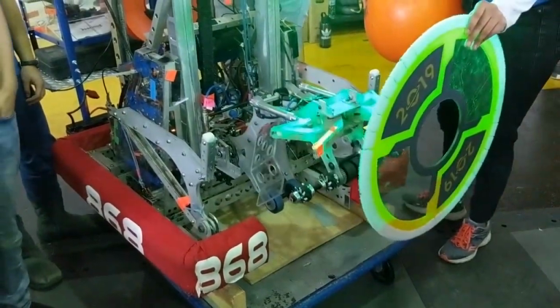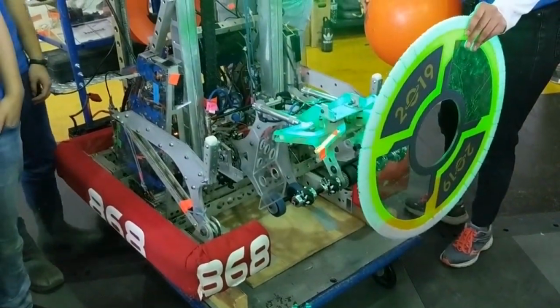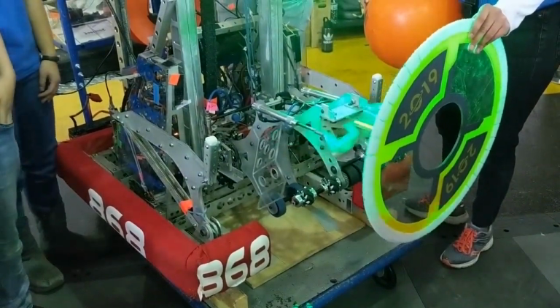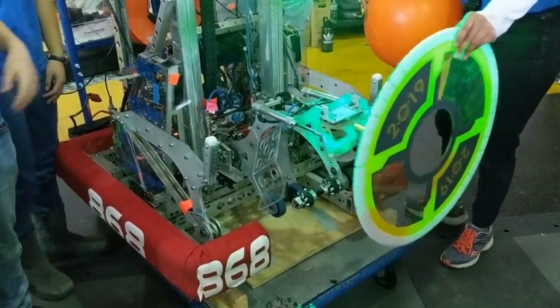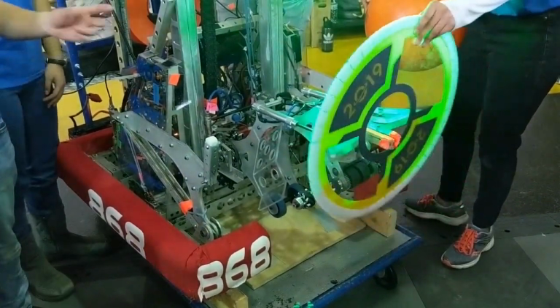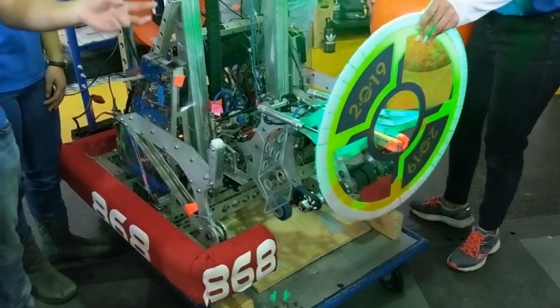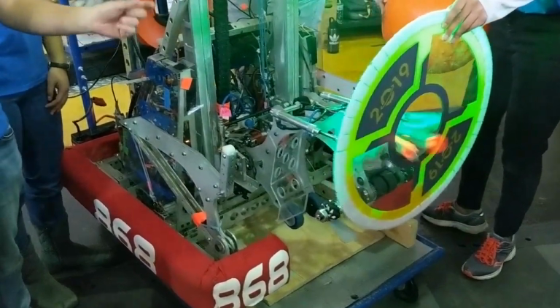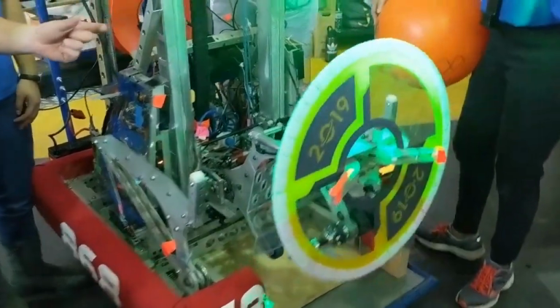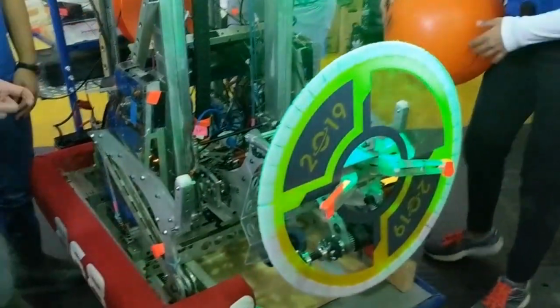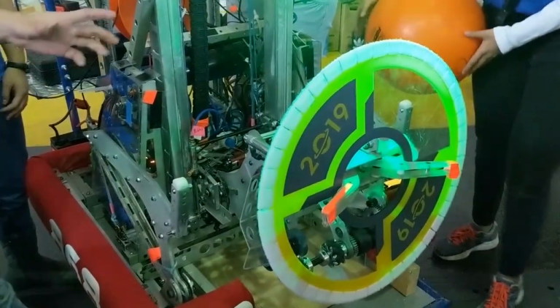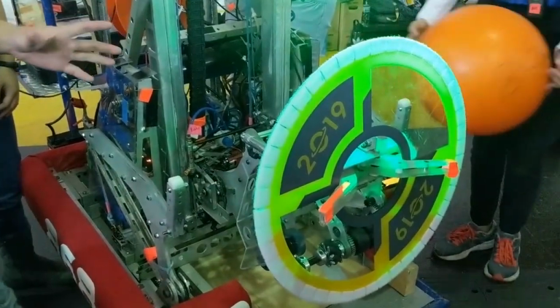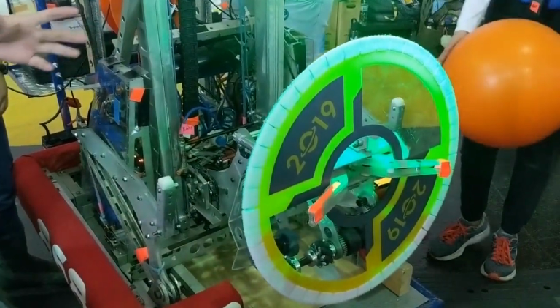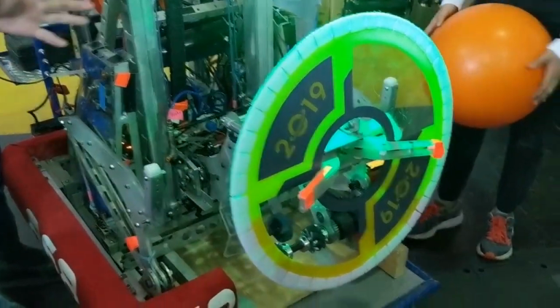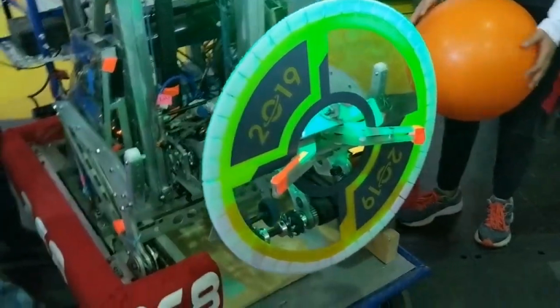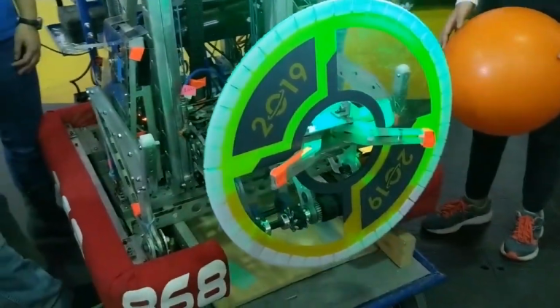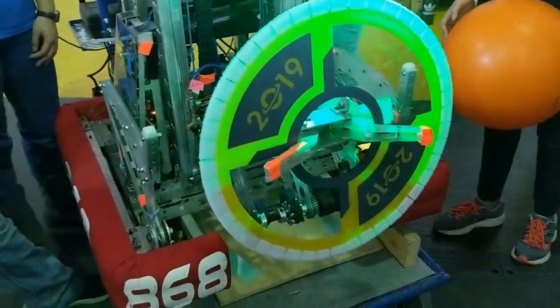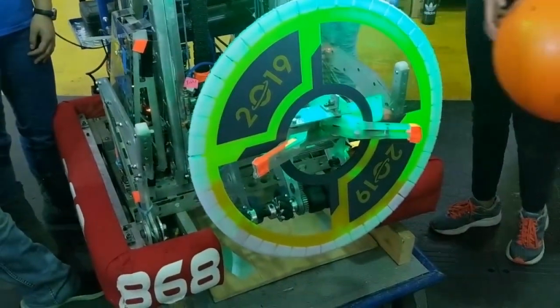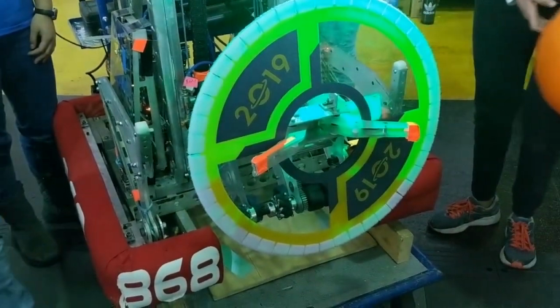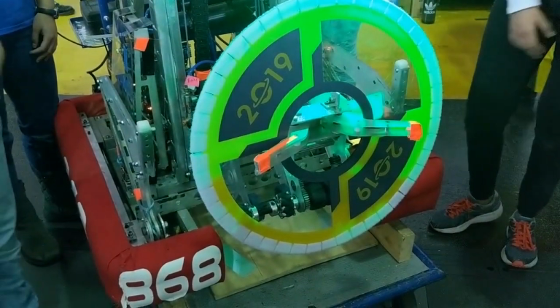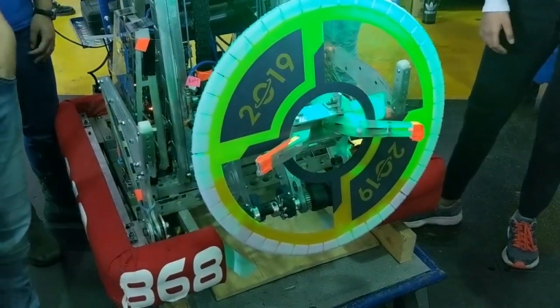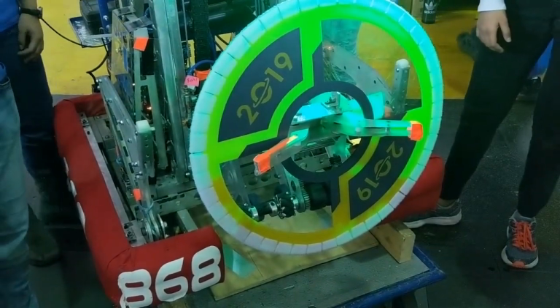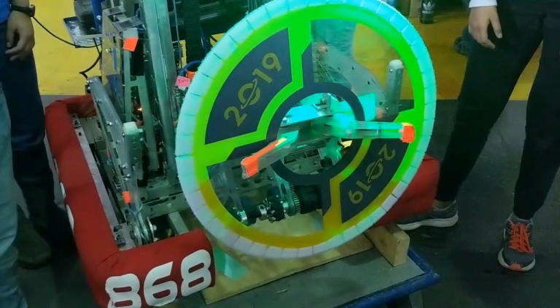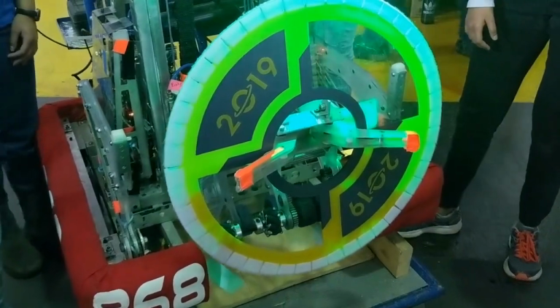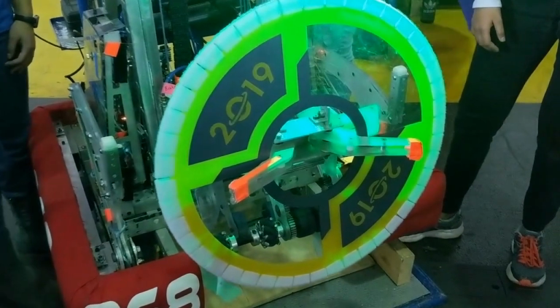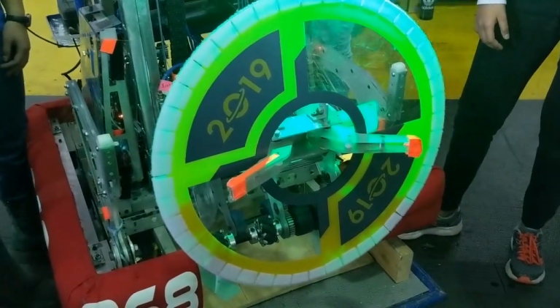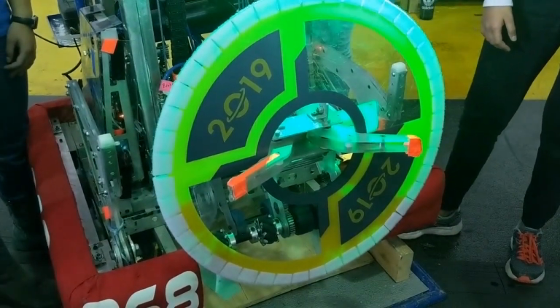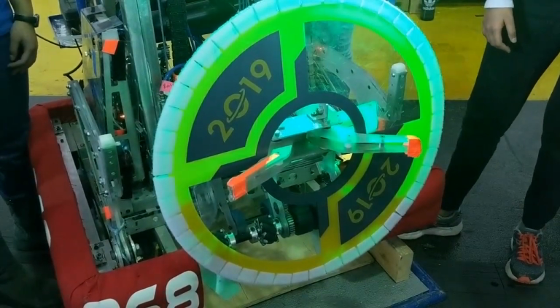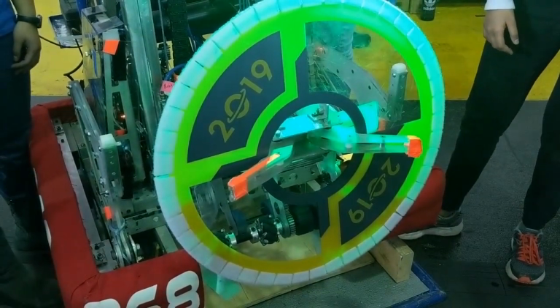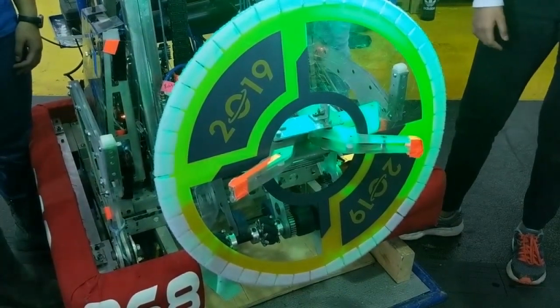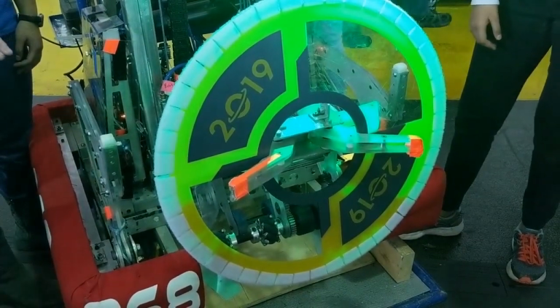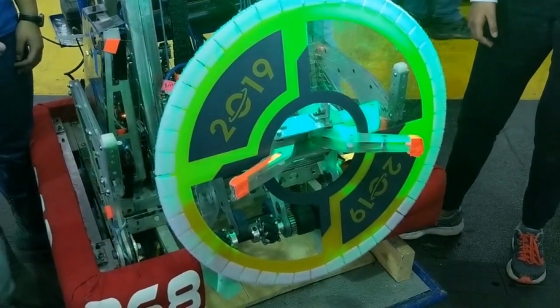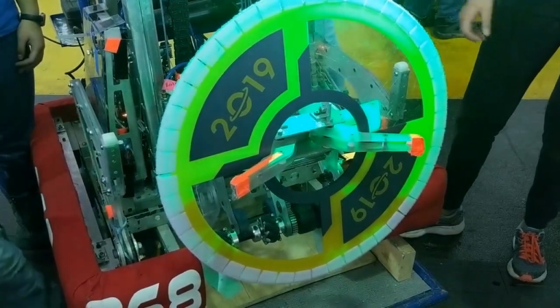For the hatch, we used what we call beaks, so that it can grab the hatch and center it automatically. We made these out of polycarbonate so that they would deflect but not deform when hit, since they were outside of the frame perimeter.